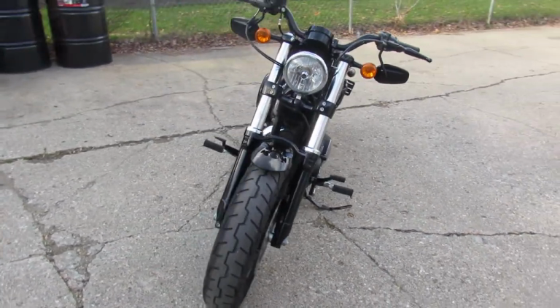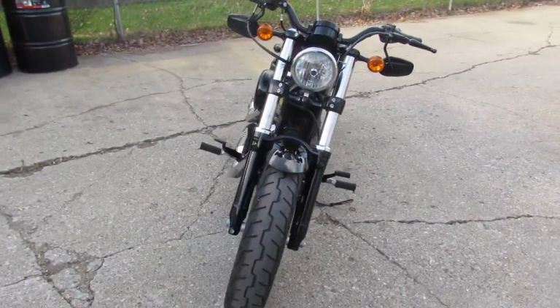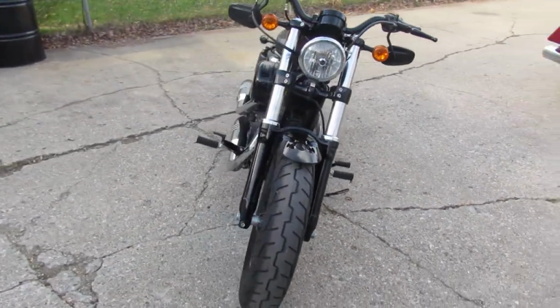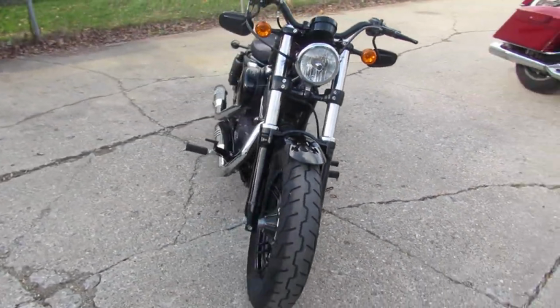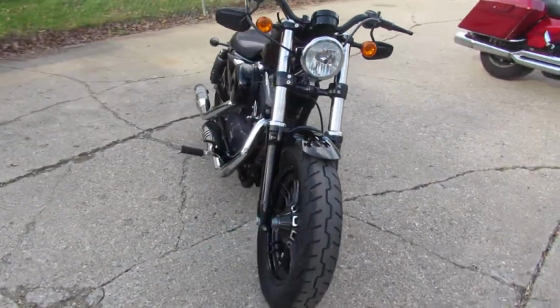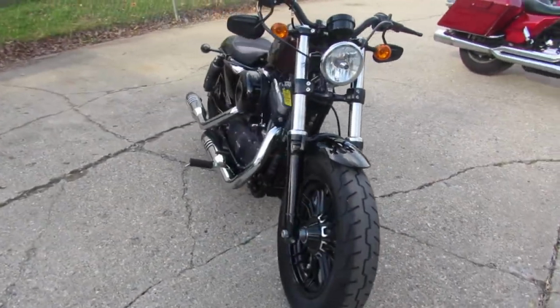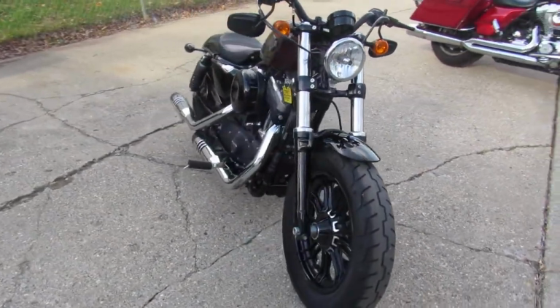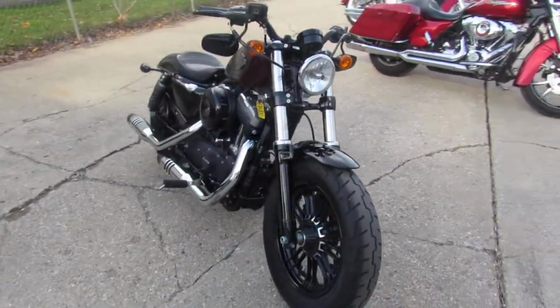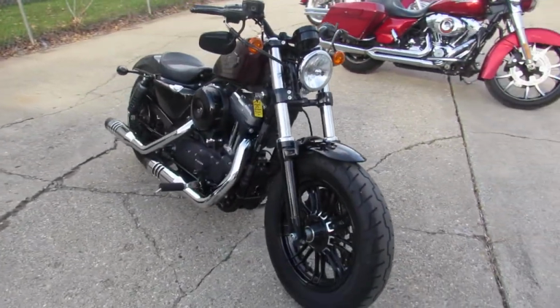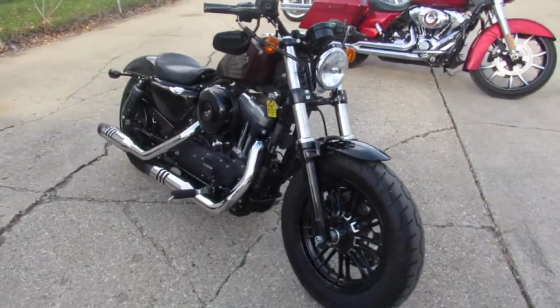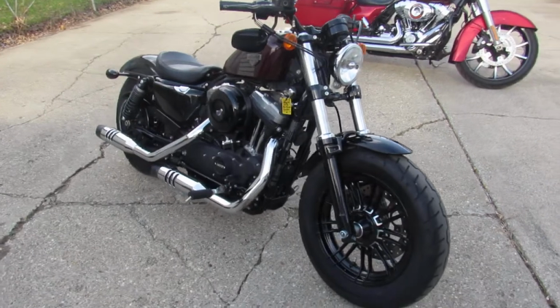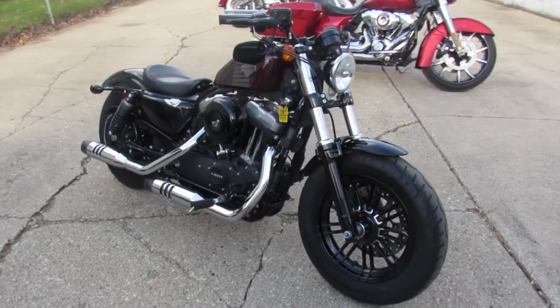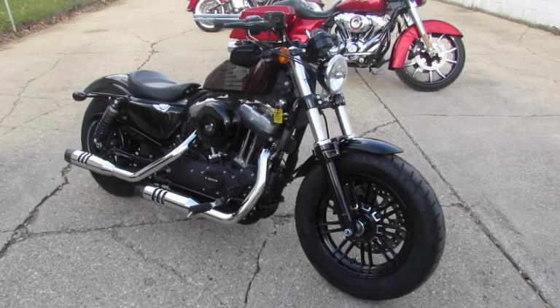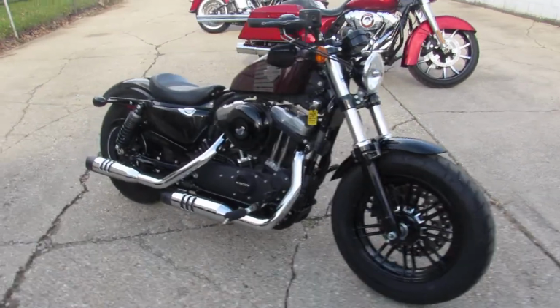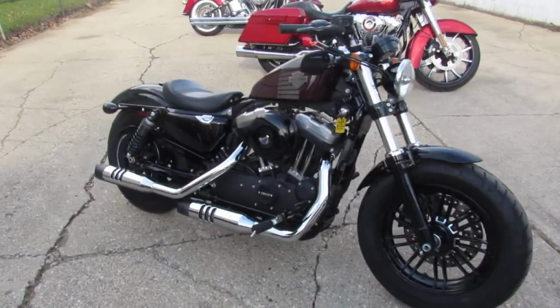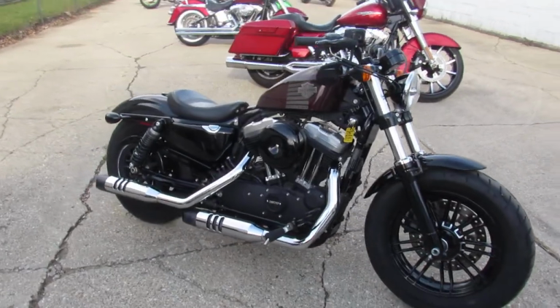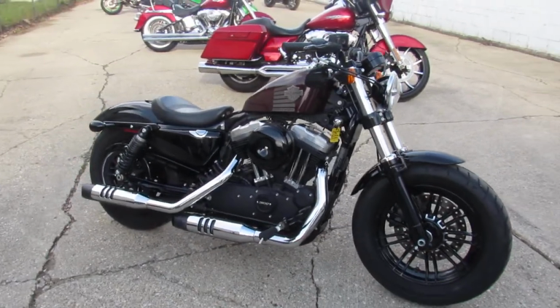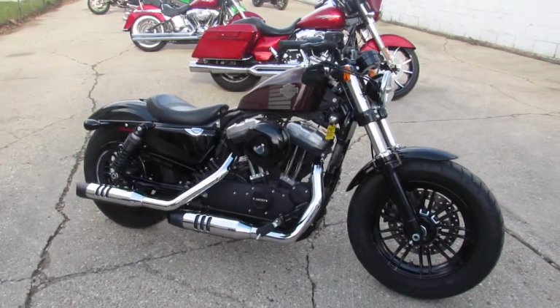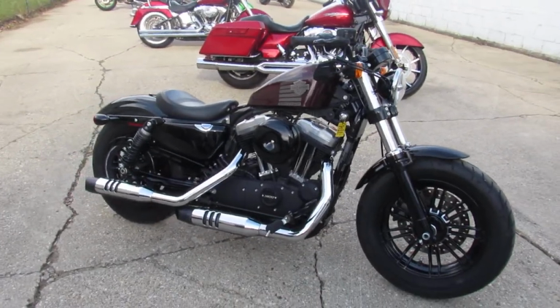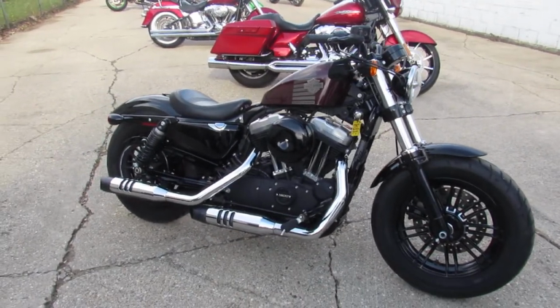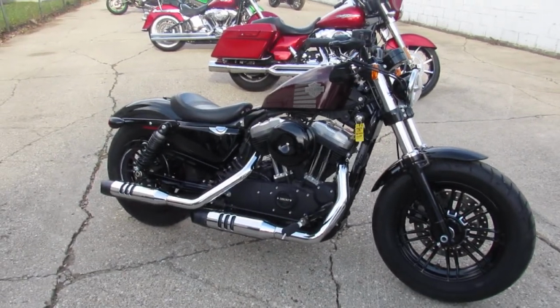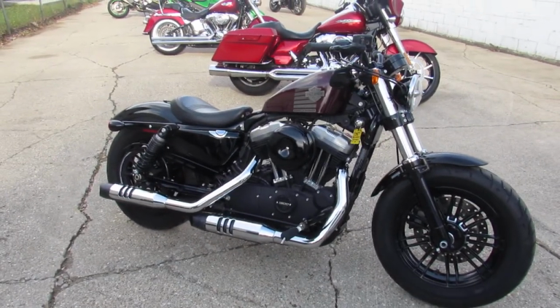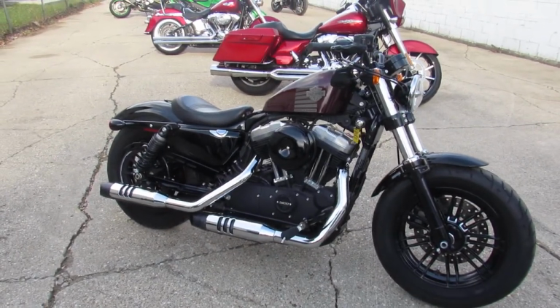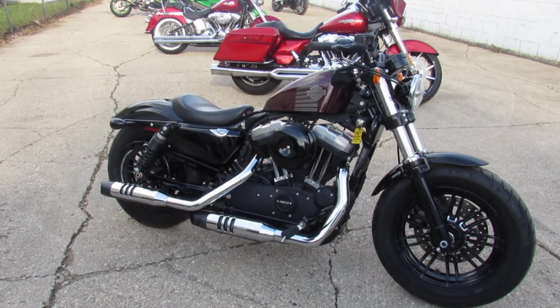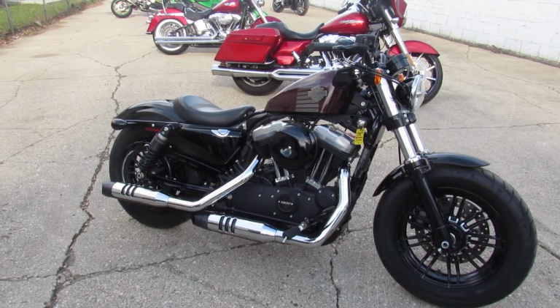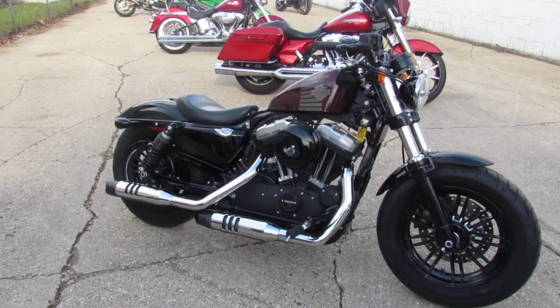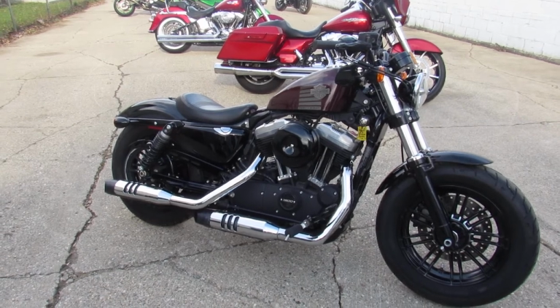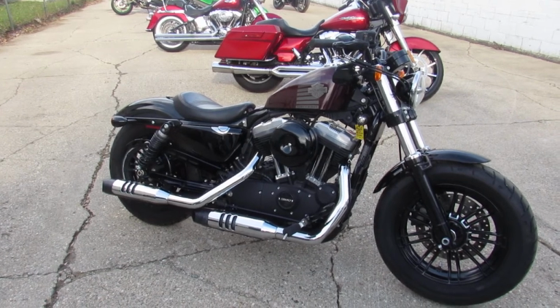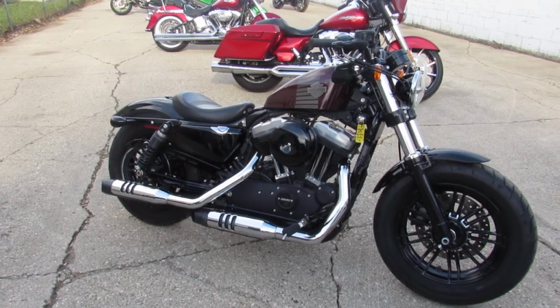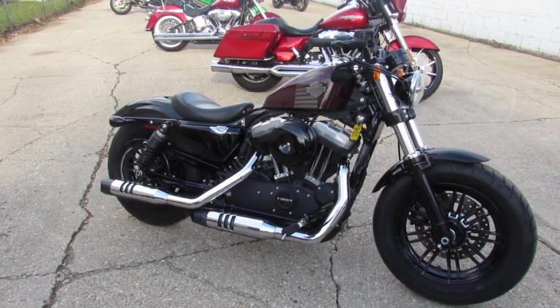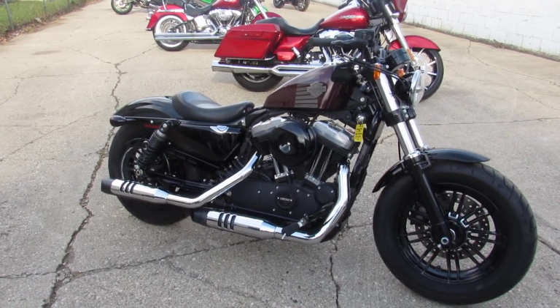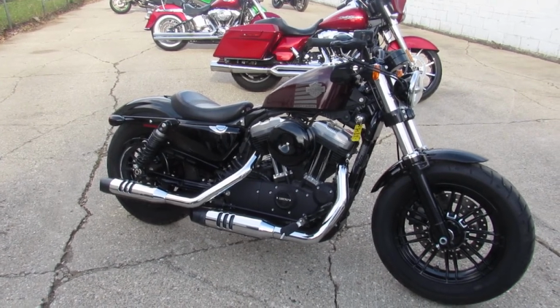2018 XL 1200 X — the 48 — twisted cherry, seventy-eight hundred and sixty-six miles. It's Approval Power Sports. We've got guaranteed financing, out-of-state shipping, out-of-state financing. Call today and you can ride today.